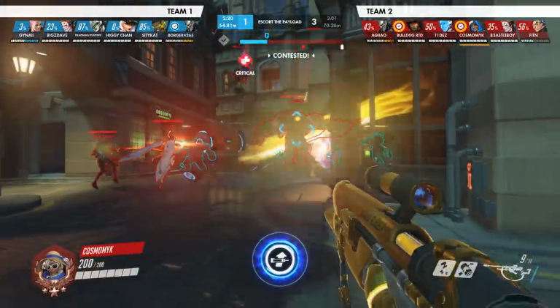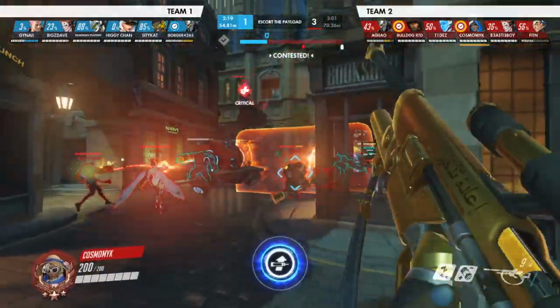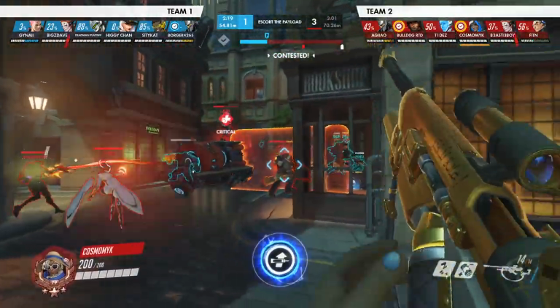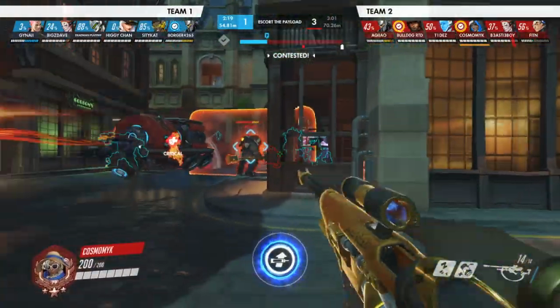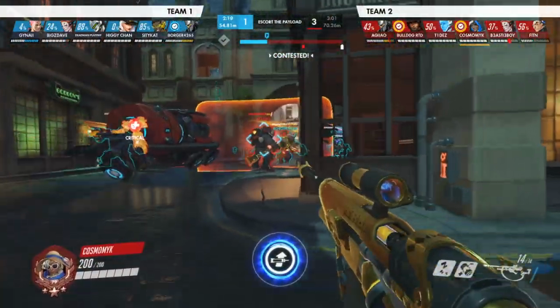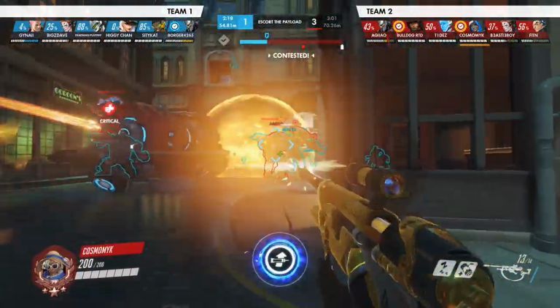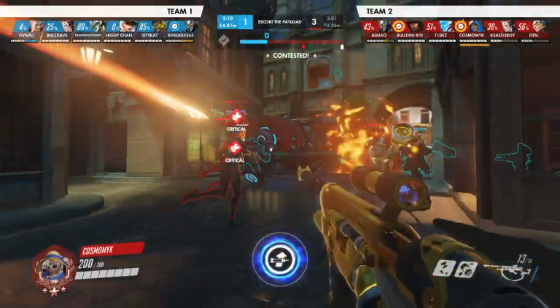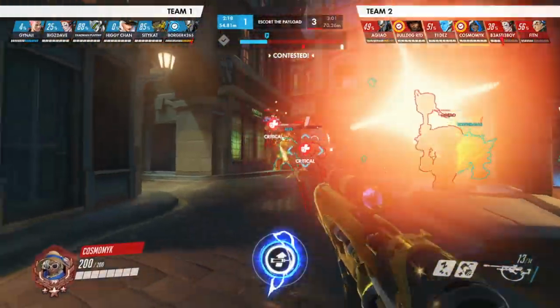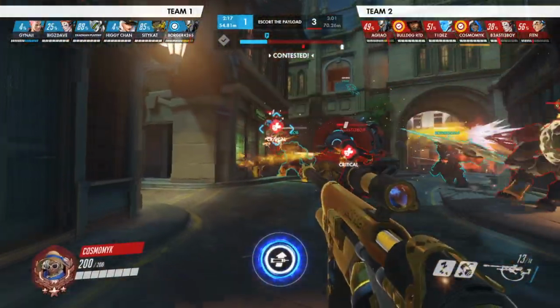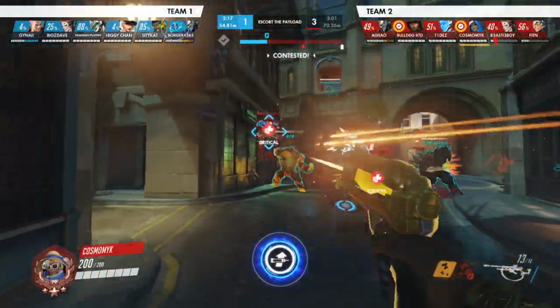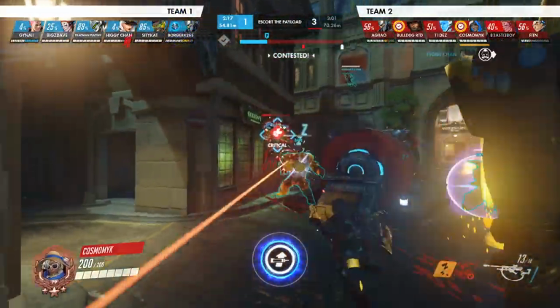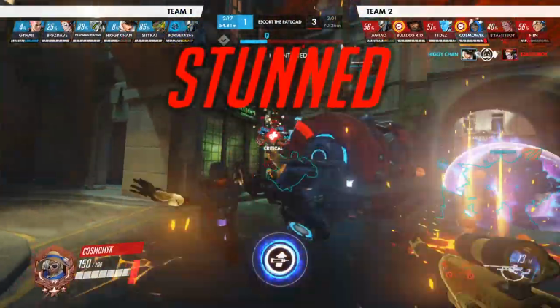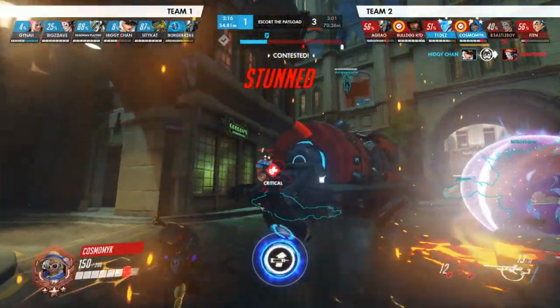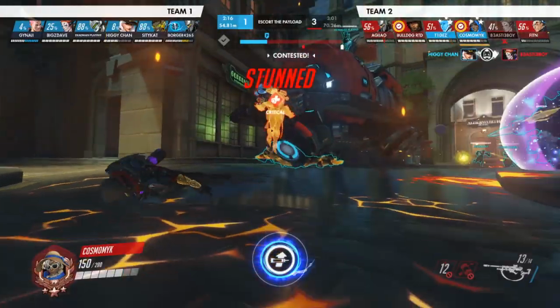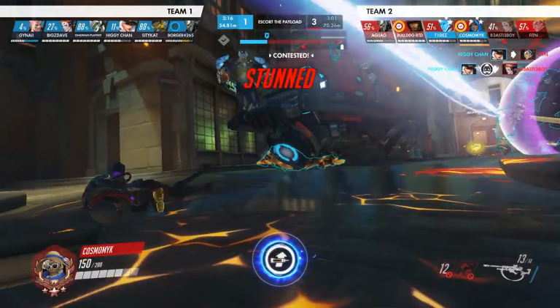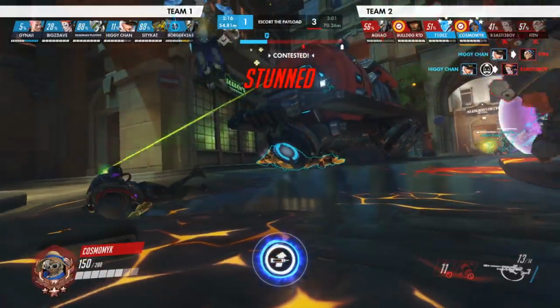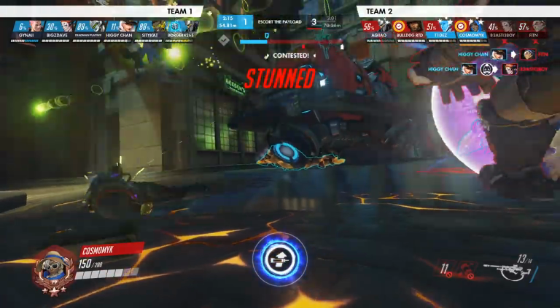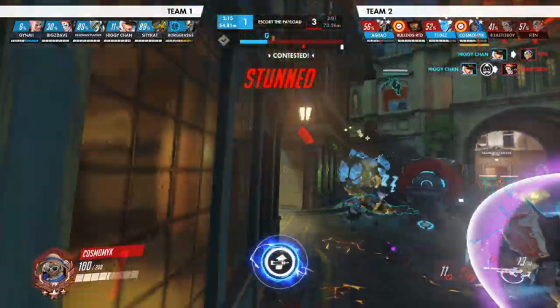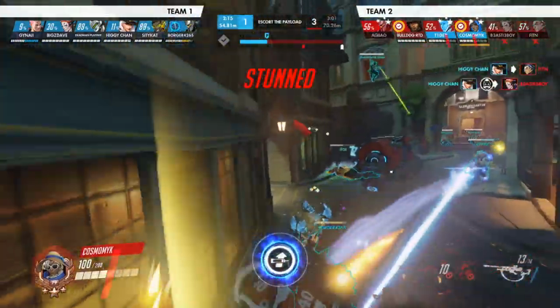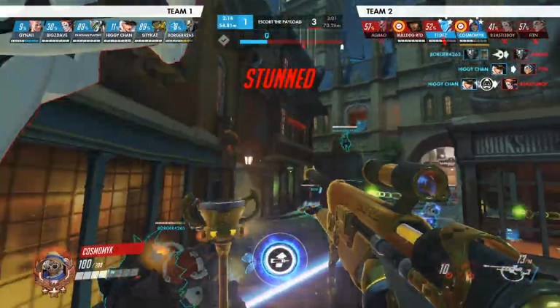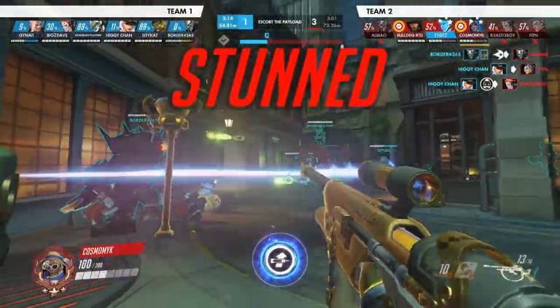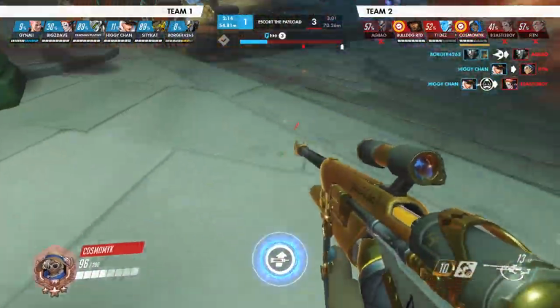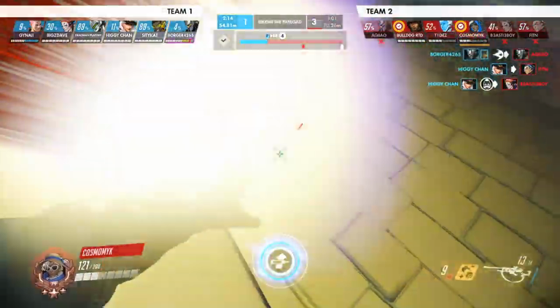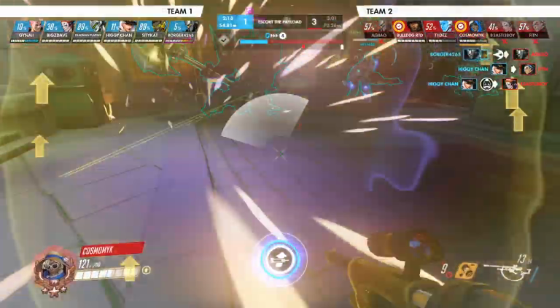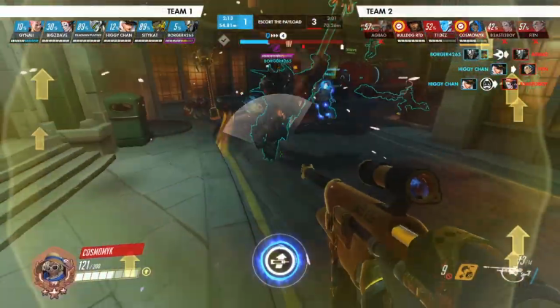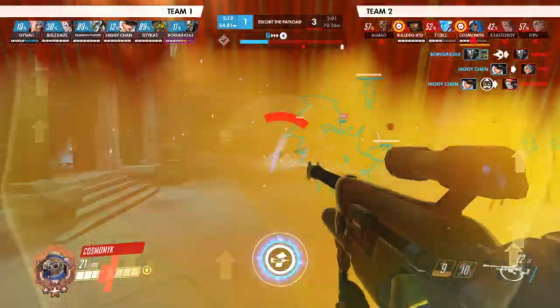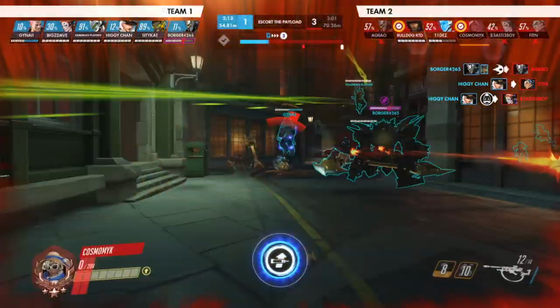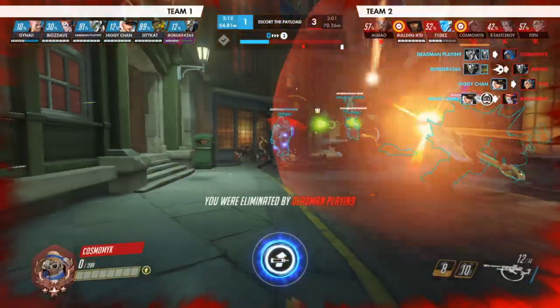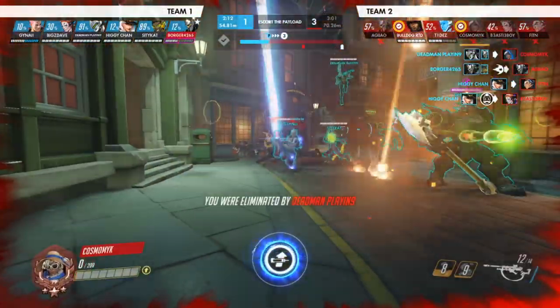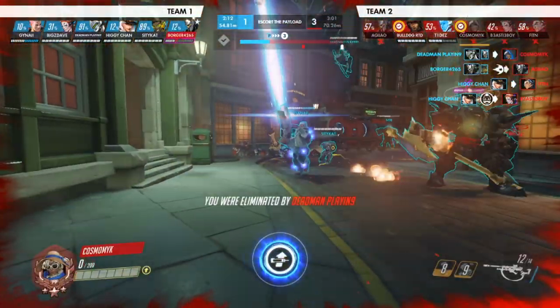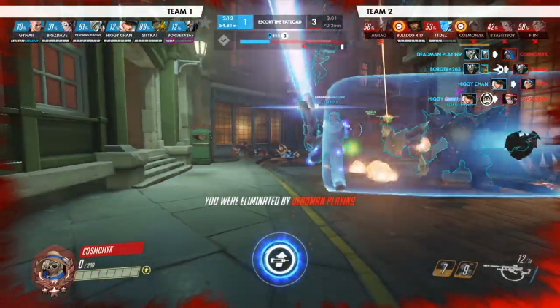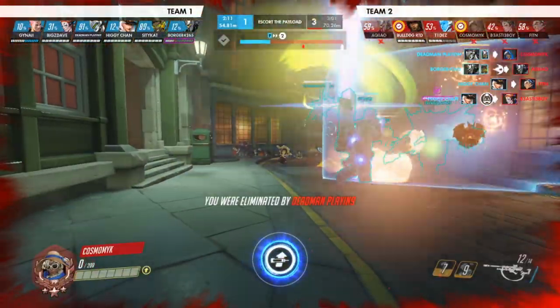As the enemy is walking forward, you have to immediately nano your Rein right there and then sleep the Bob right after. Unfortunately, you couldn't block the shatter and you guys lose the fight.